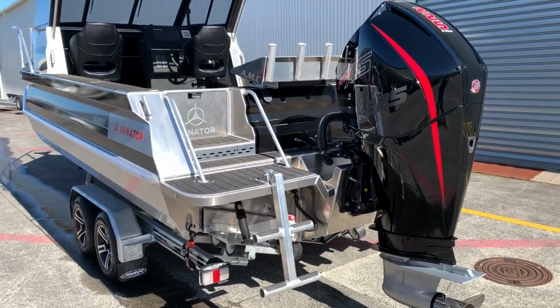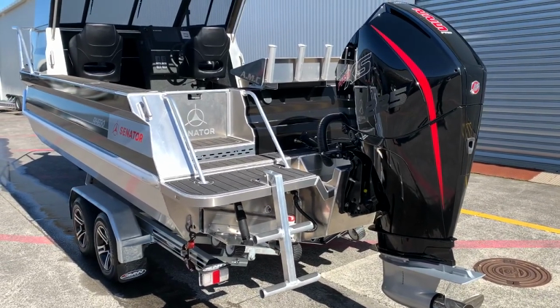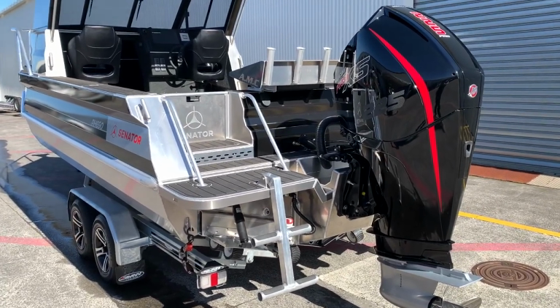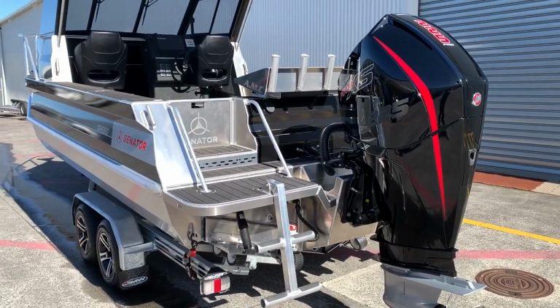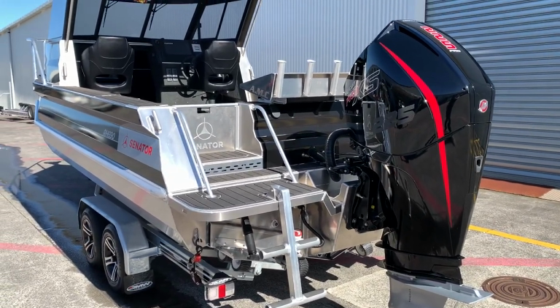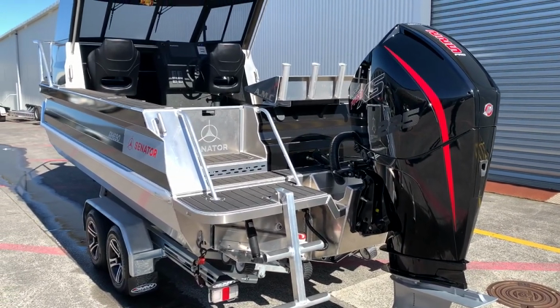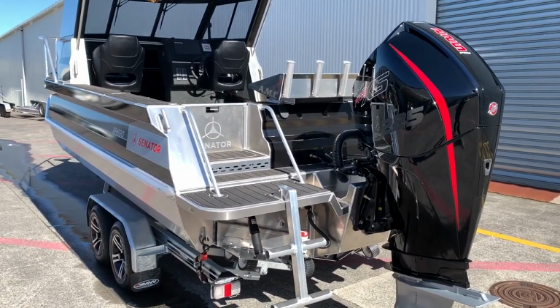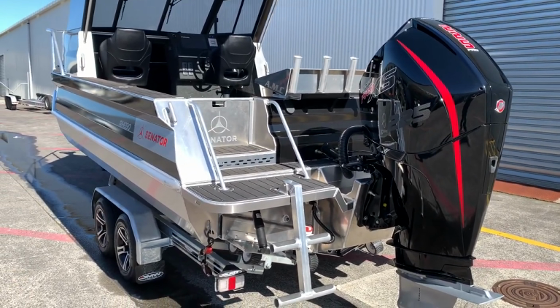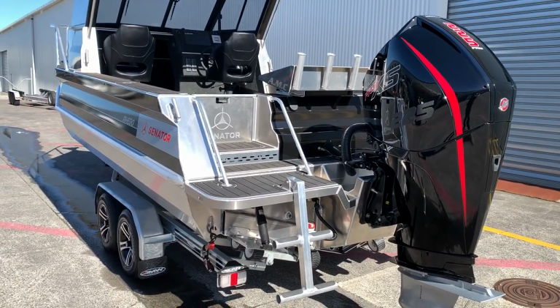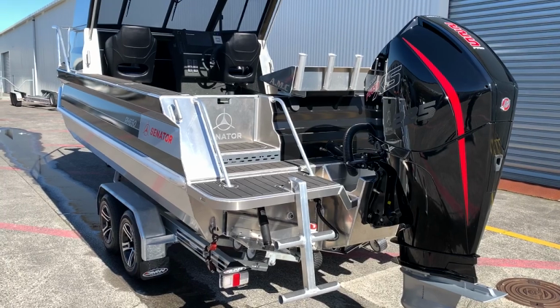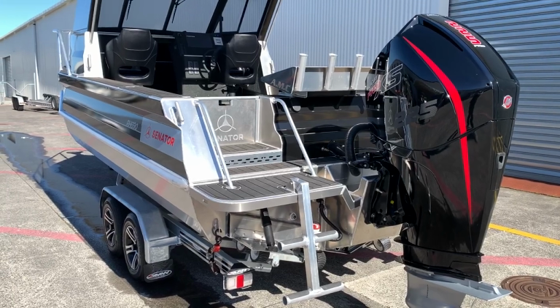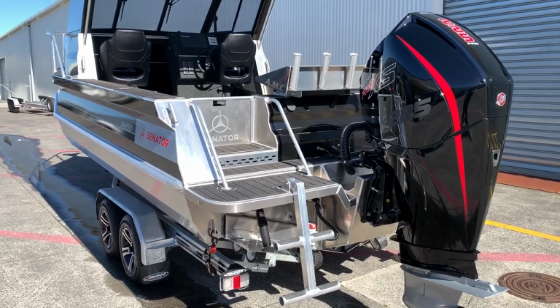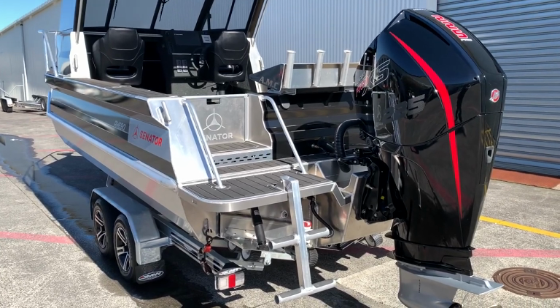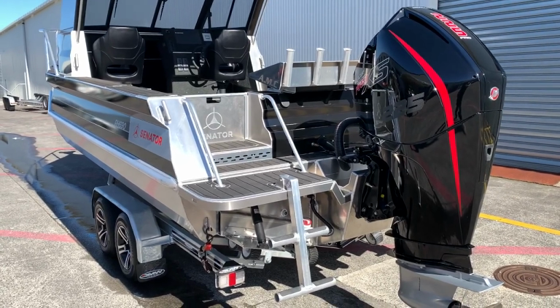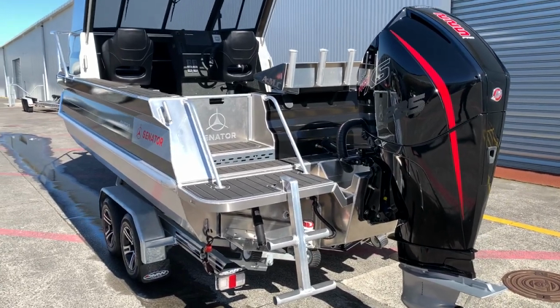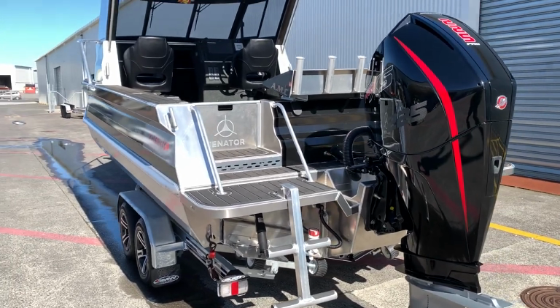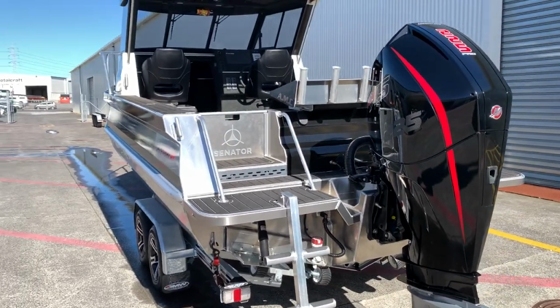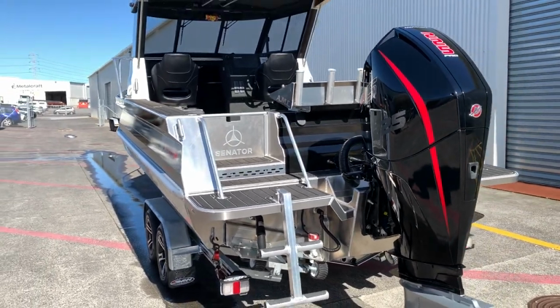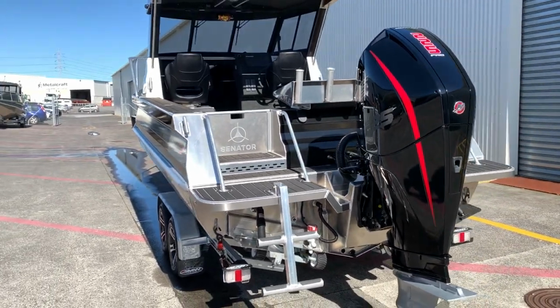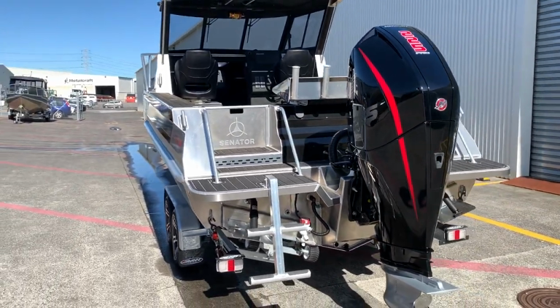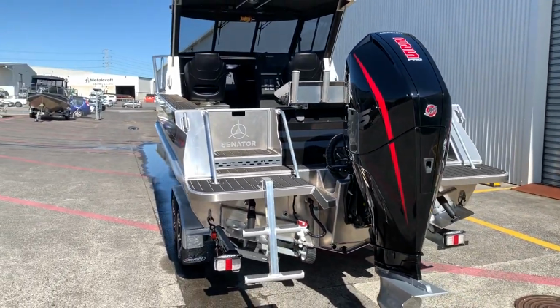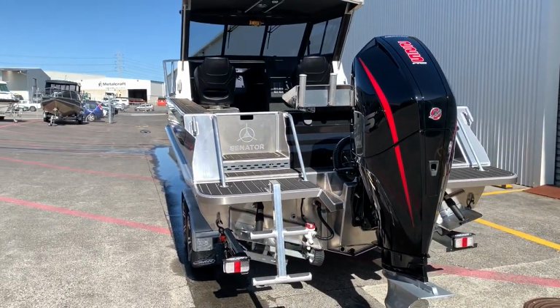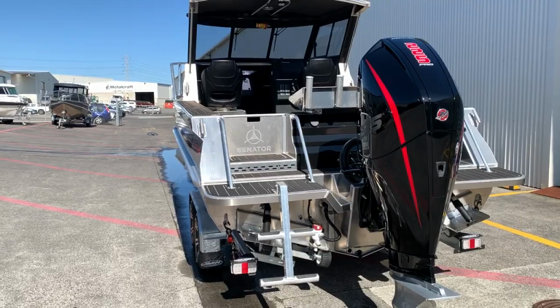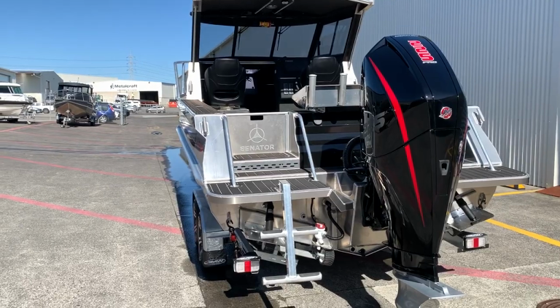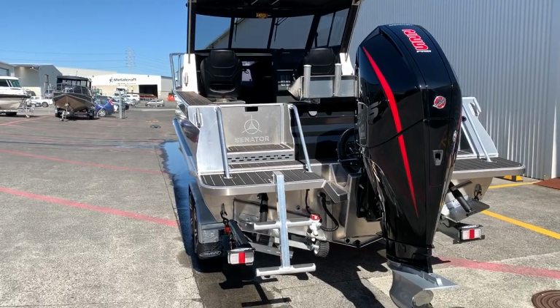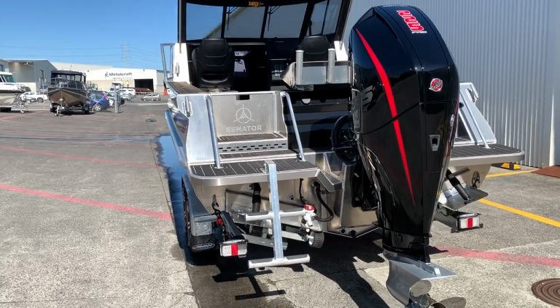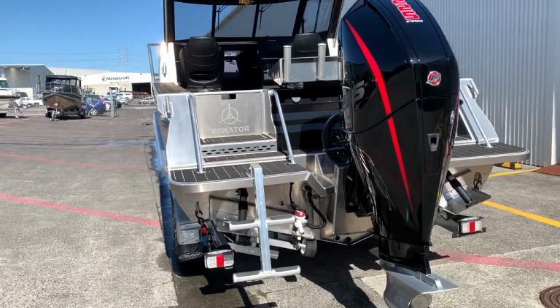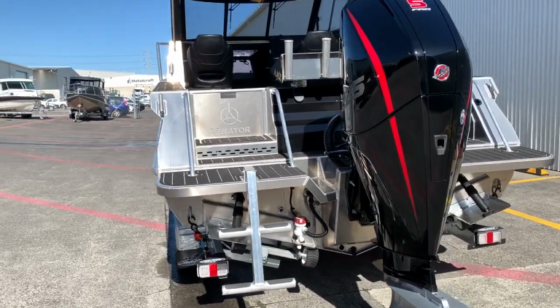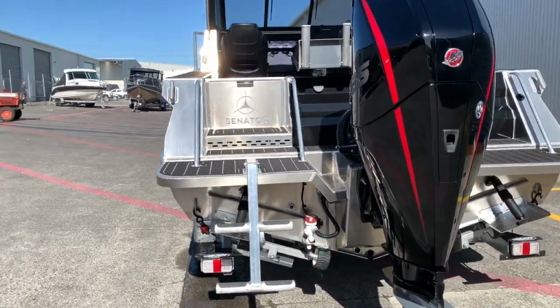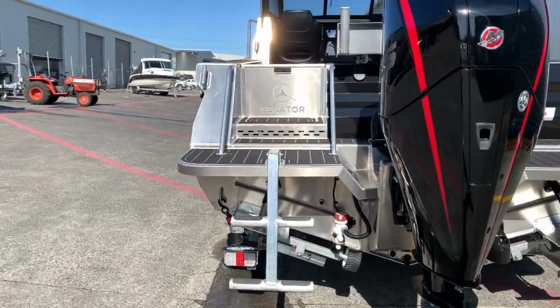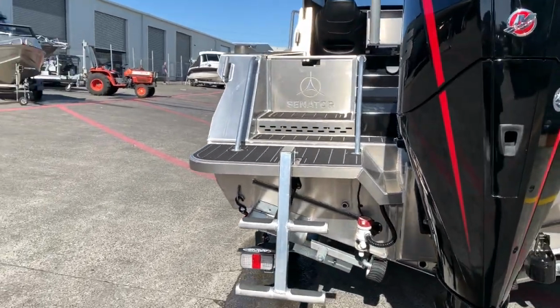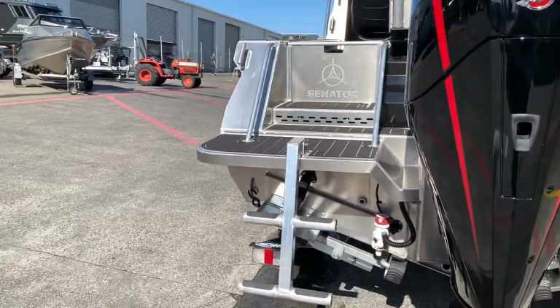With fuel economy to match — at cruising speed doing around about 30 miles an hour, we're burning about 29 litres on a tight engine, so that's only going to get better. Down the back we also have trim tabs.